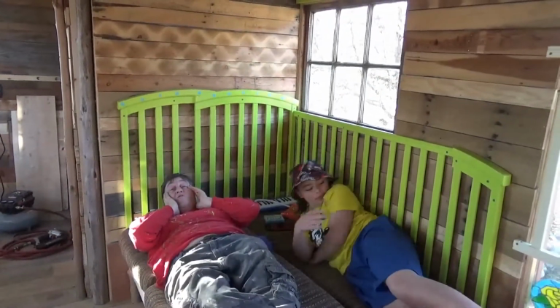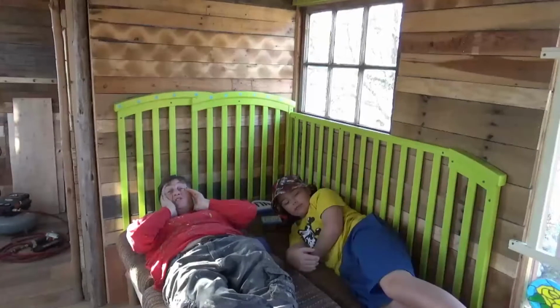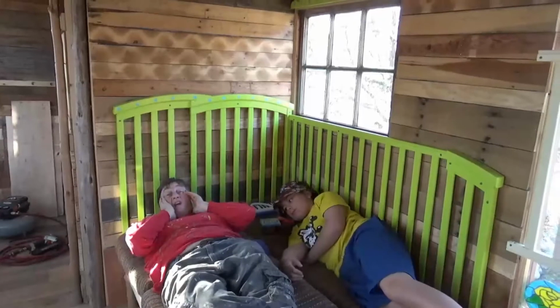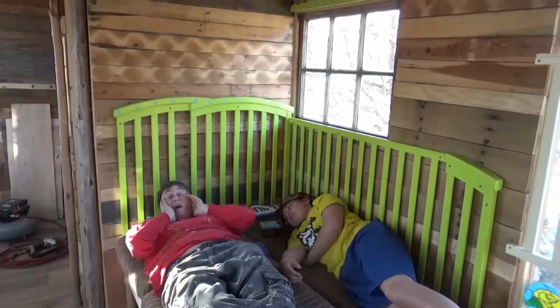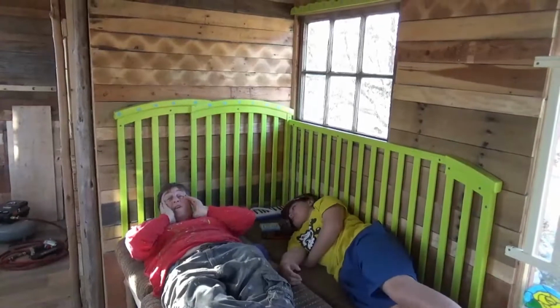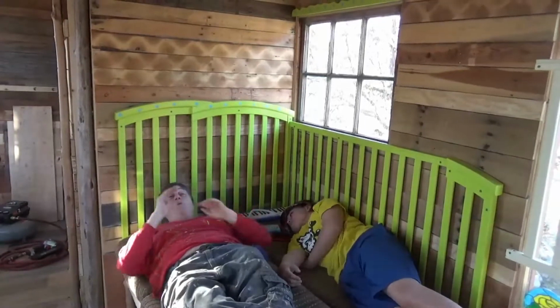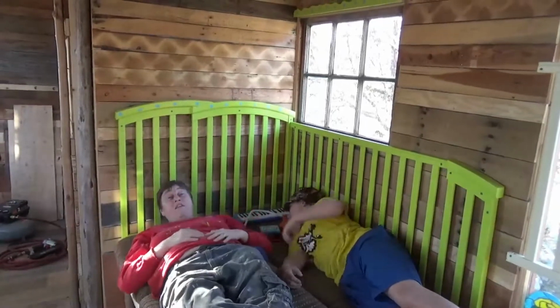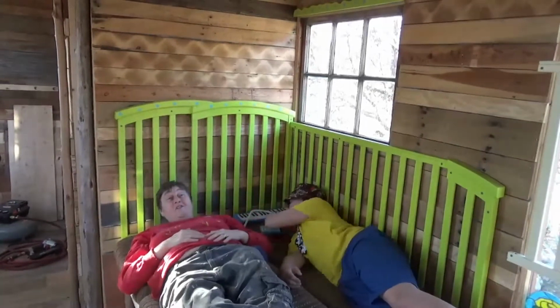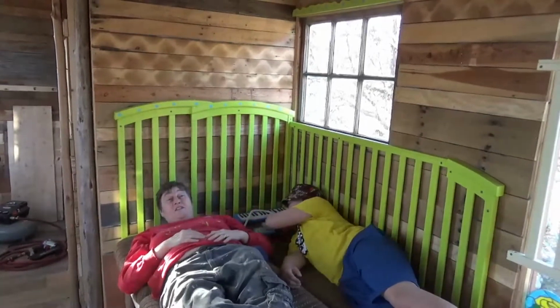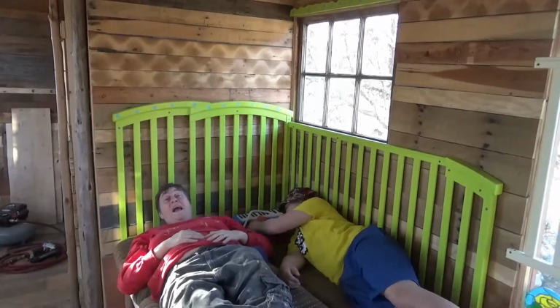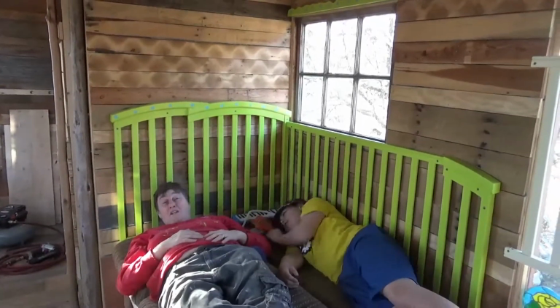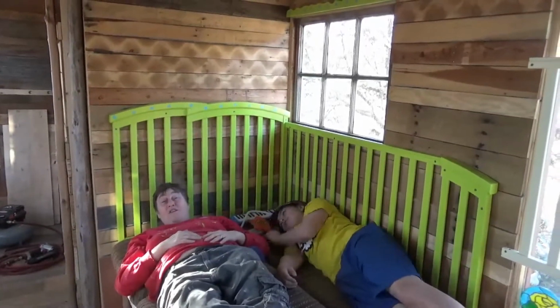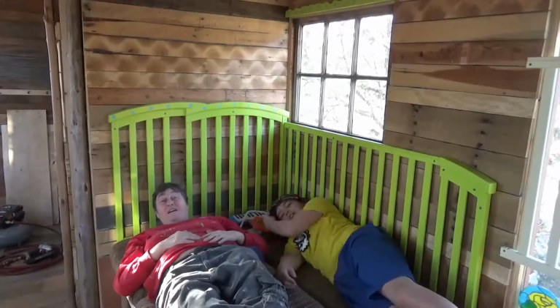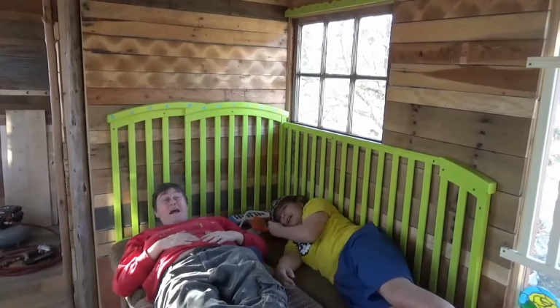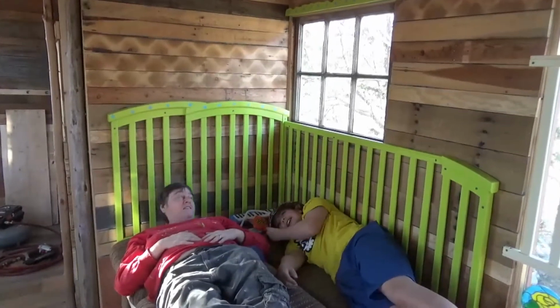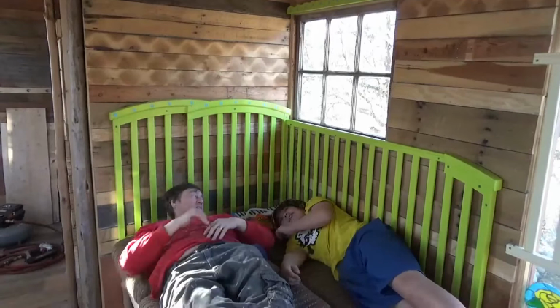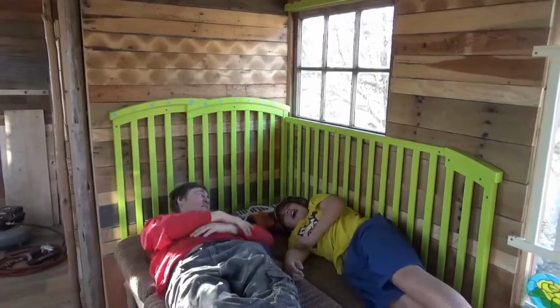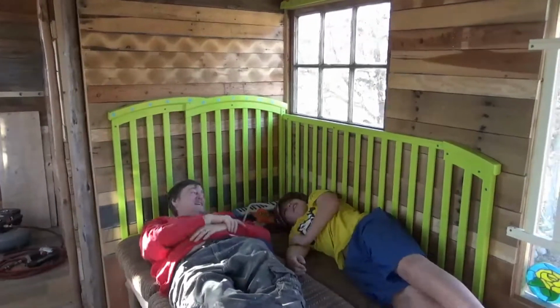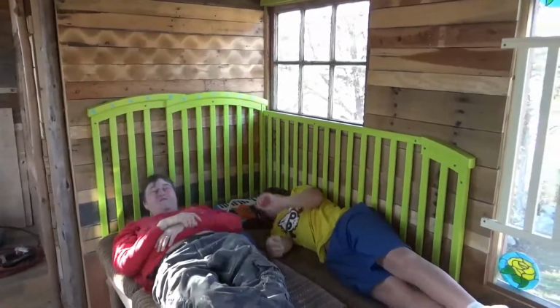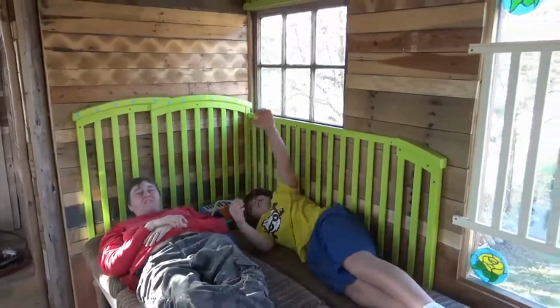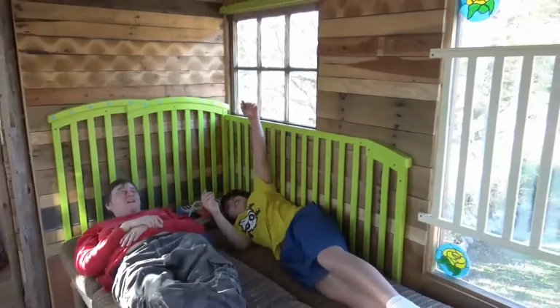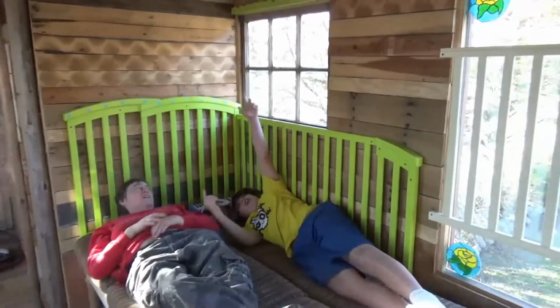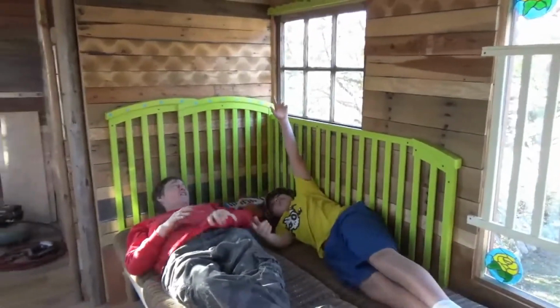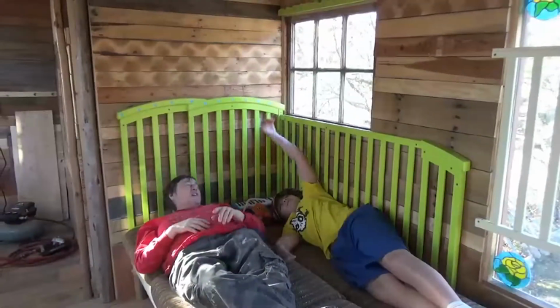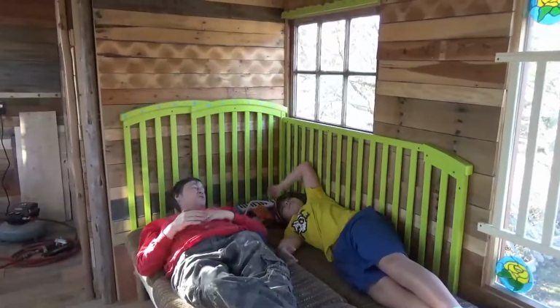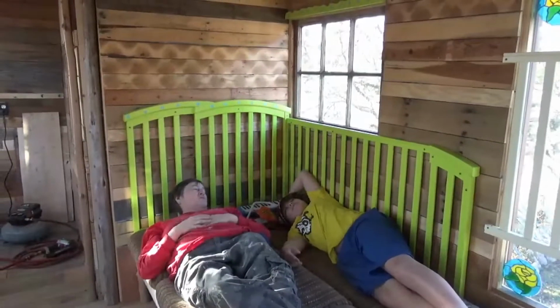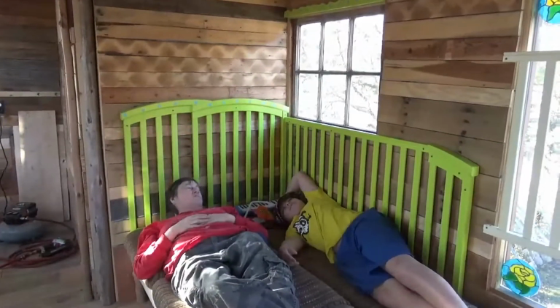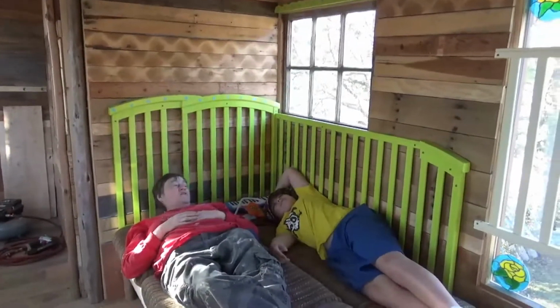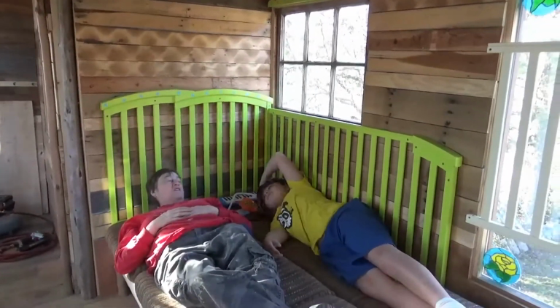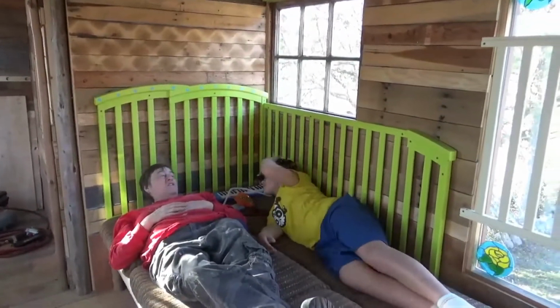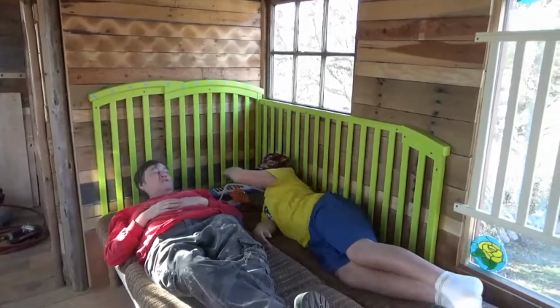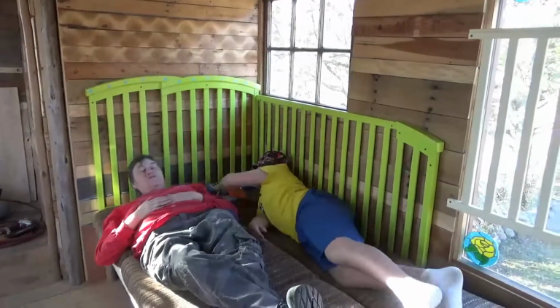So this is the treehouse bed. We think it's awesome — well, not 'think,' it's a fact. It's awesome.